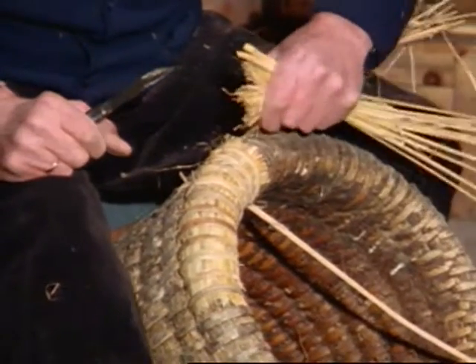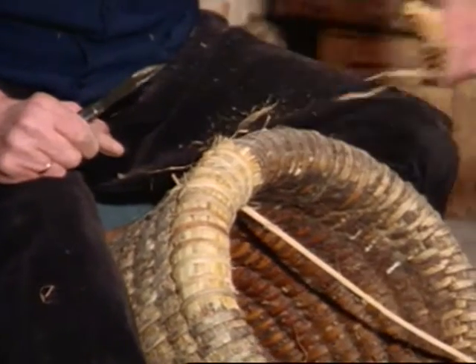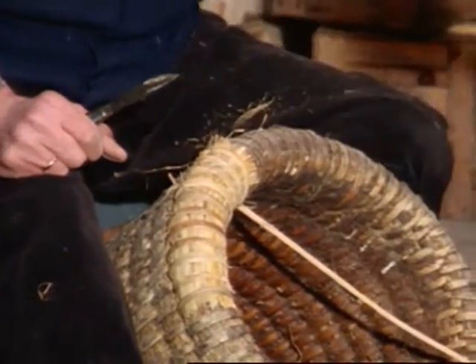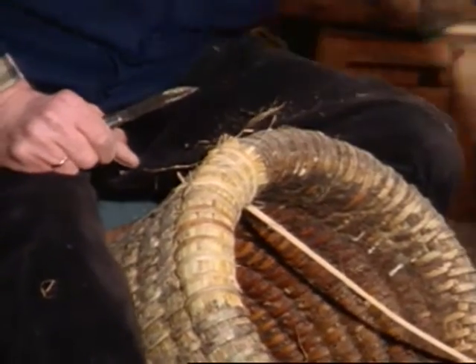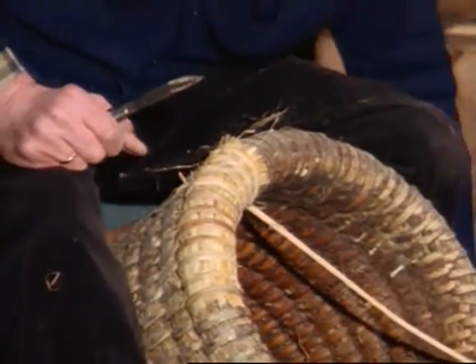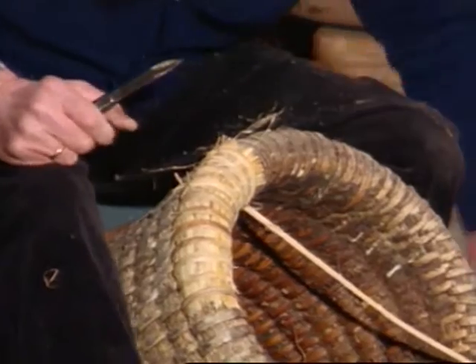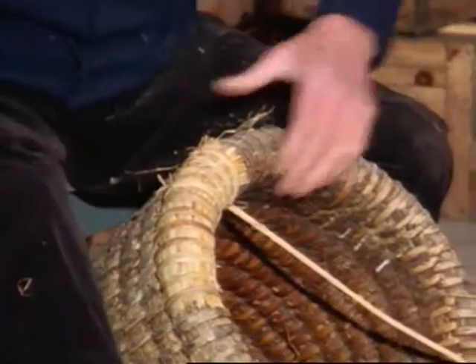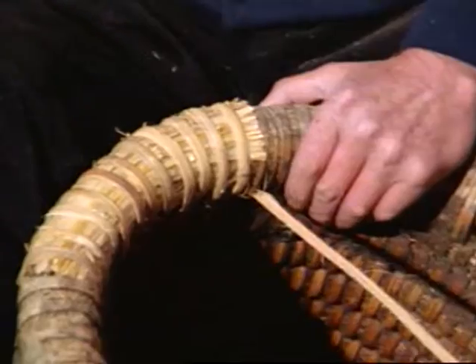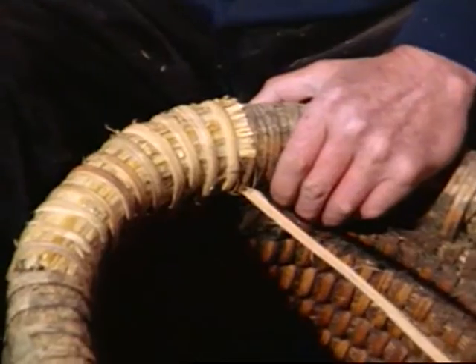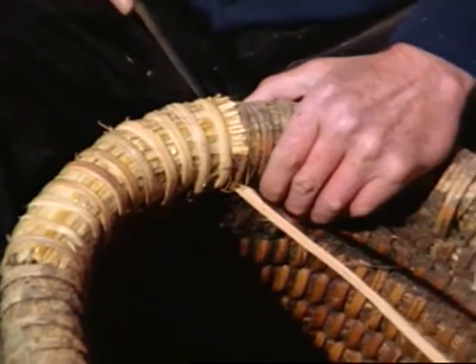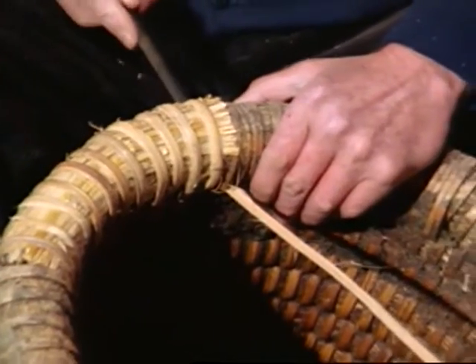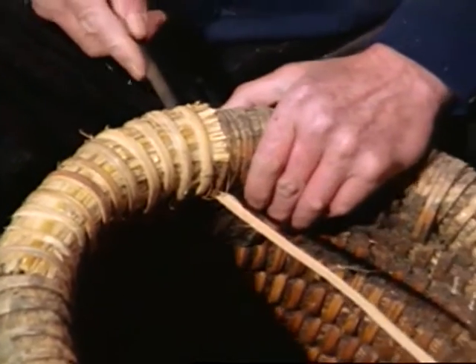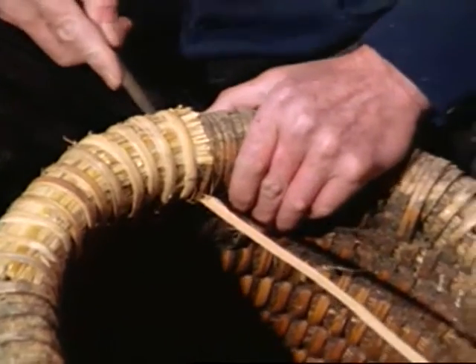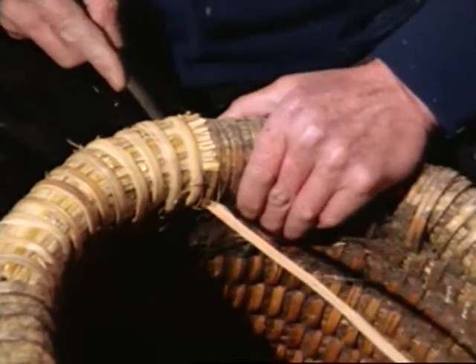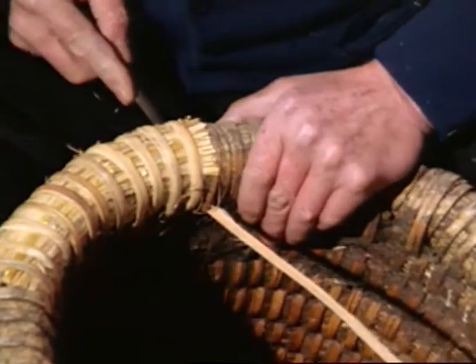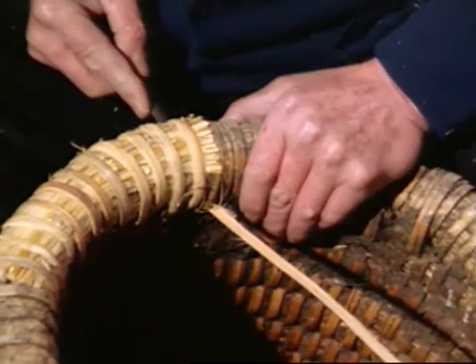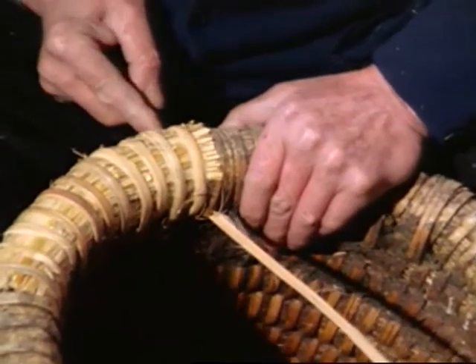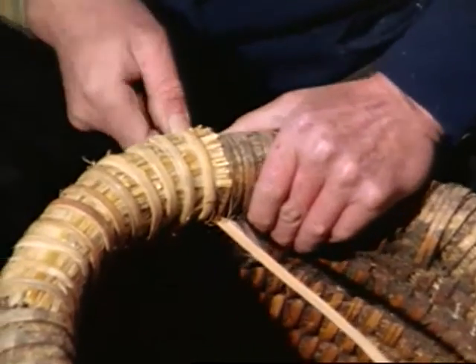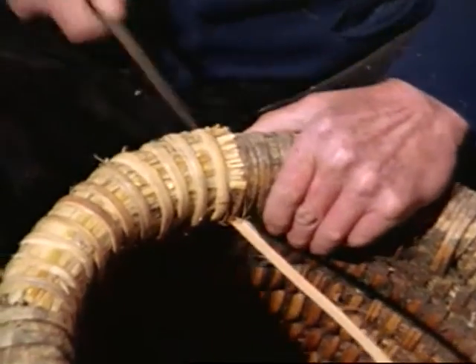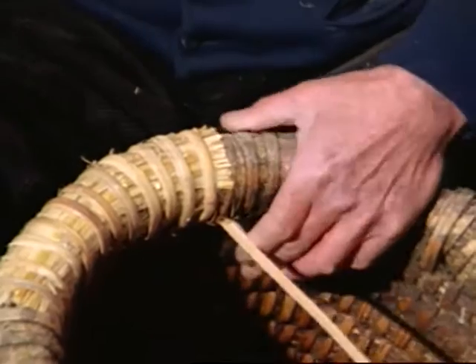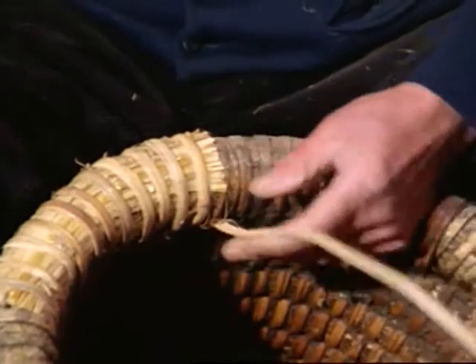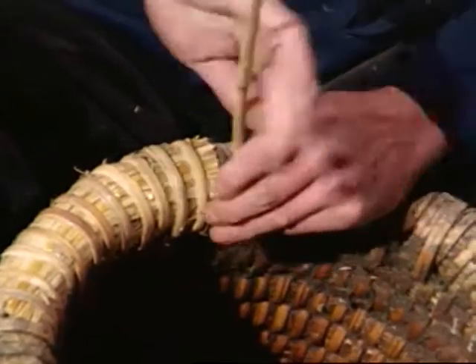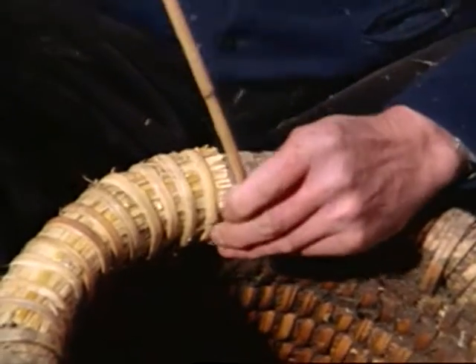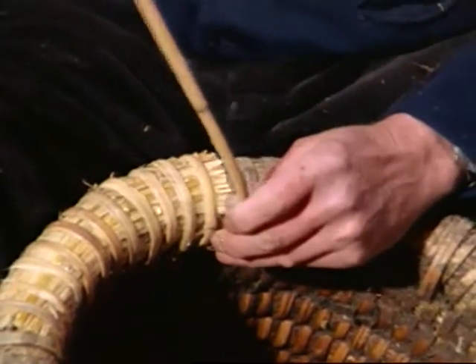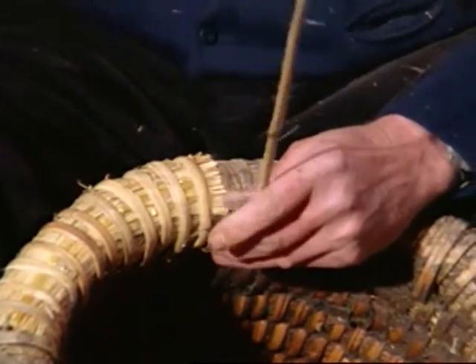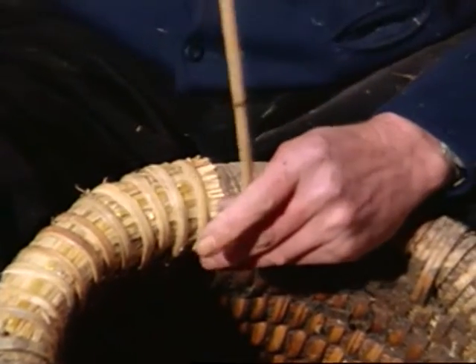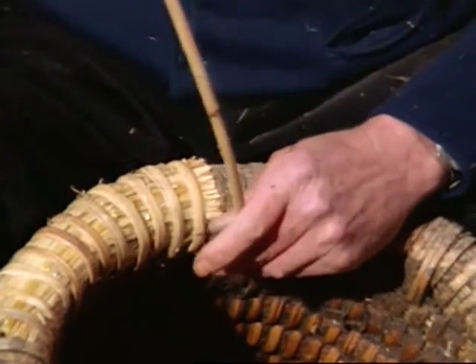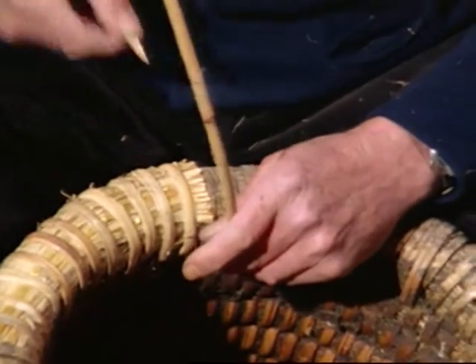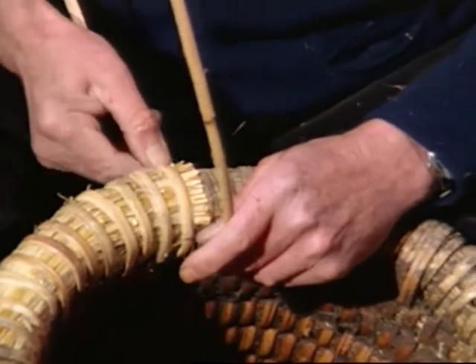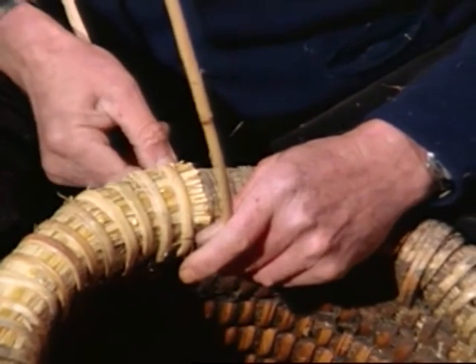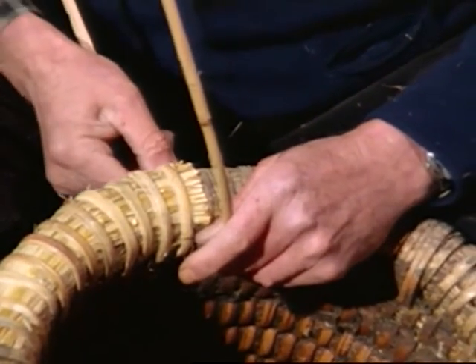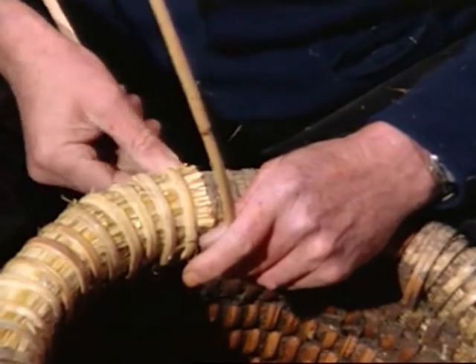Many of the skeps used here are 80 to 100 years old. Skeps used to be made by the beekeepers themselves, but today it is no longer necessary to weave new ones.